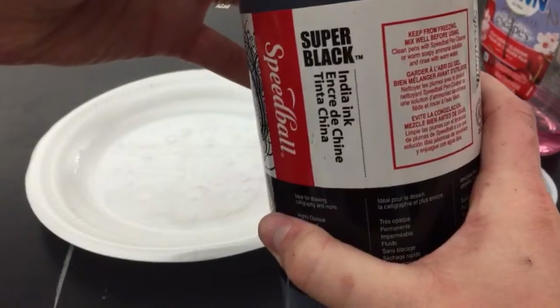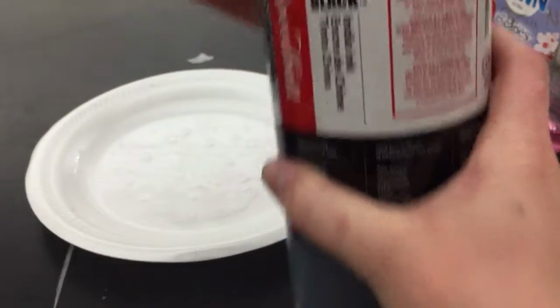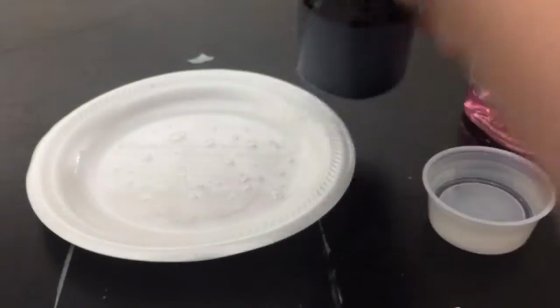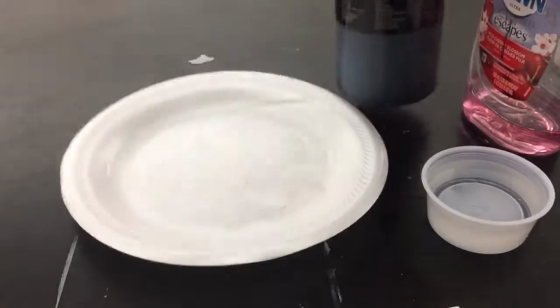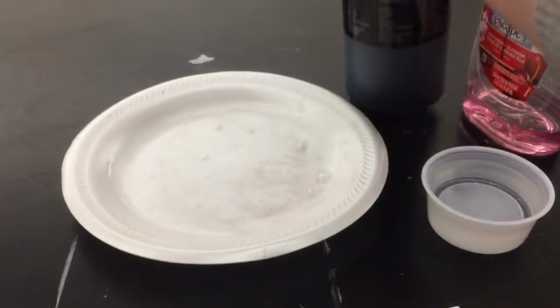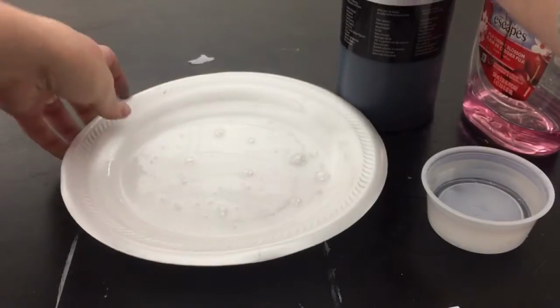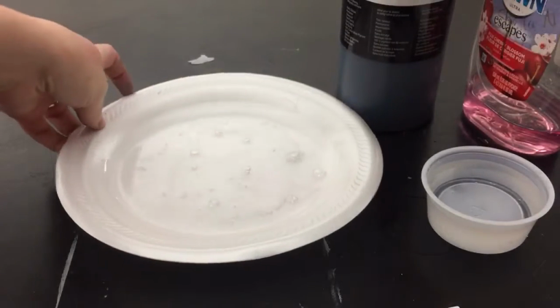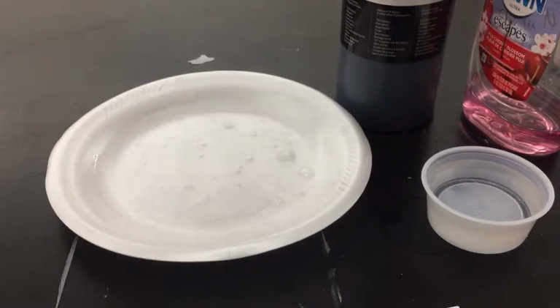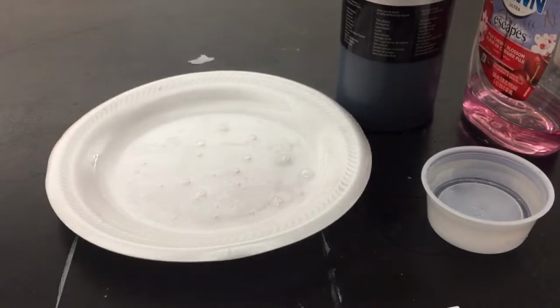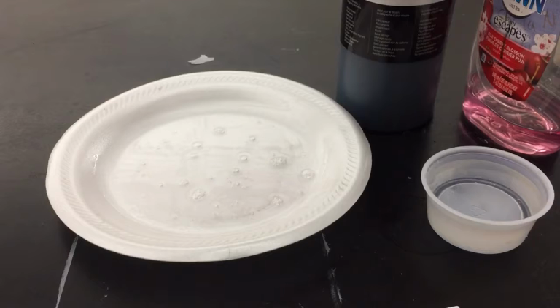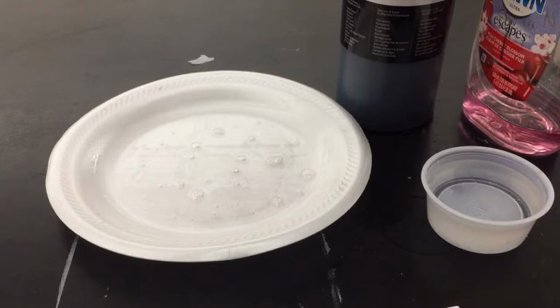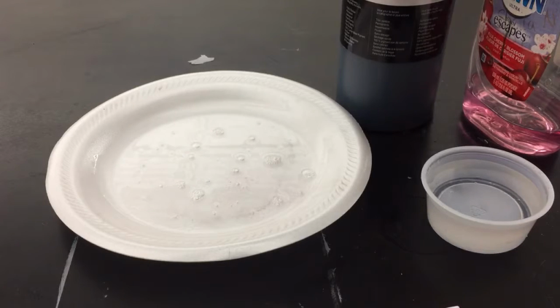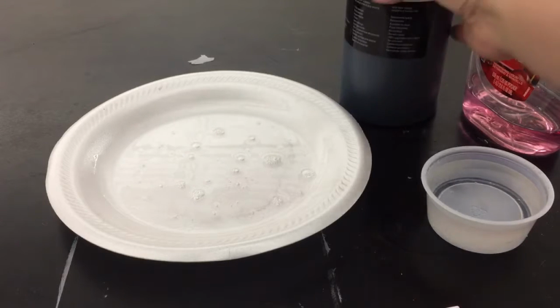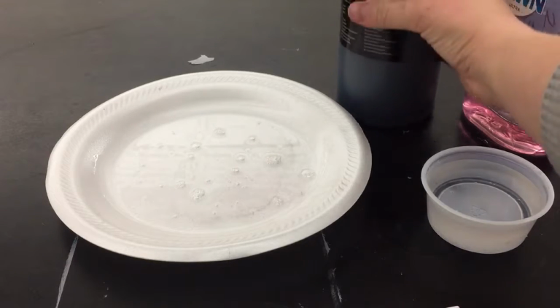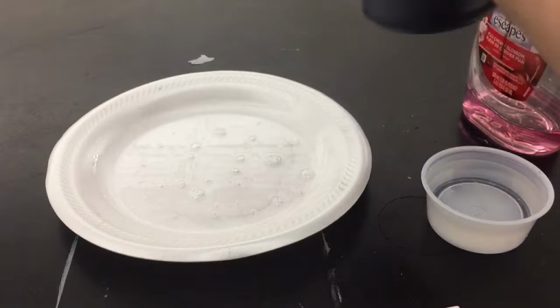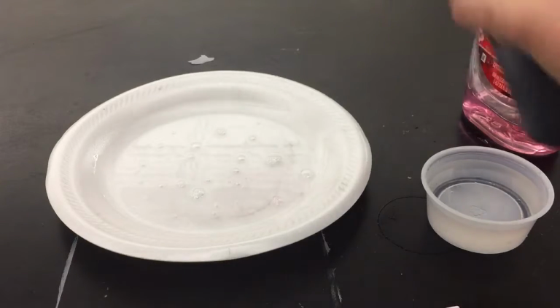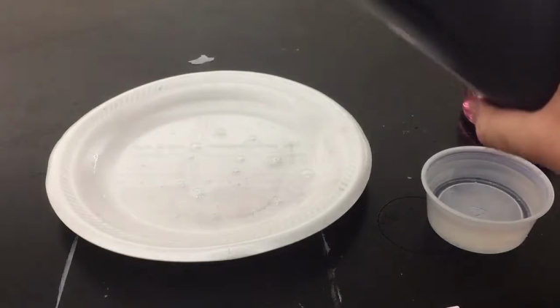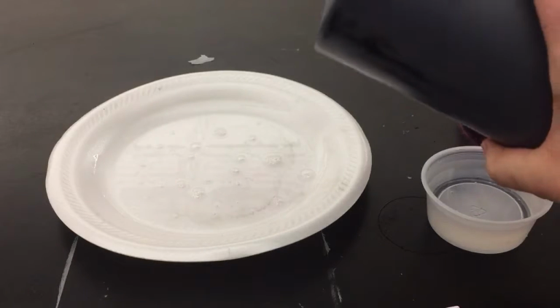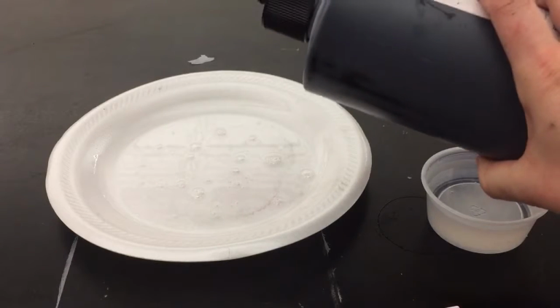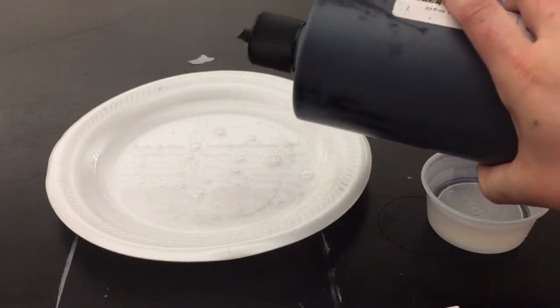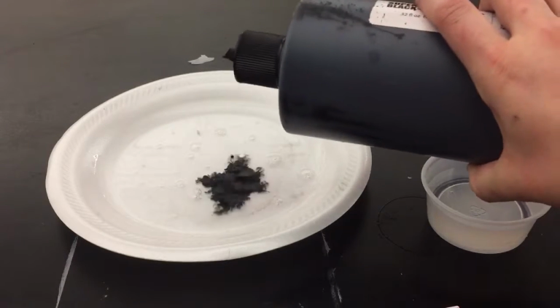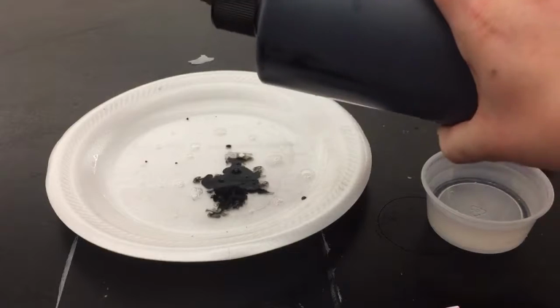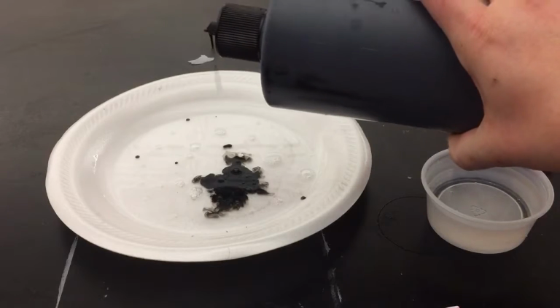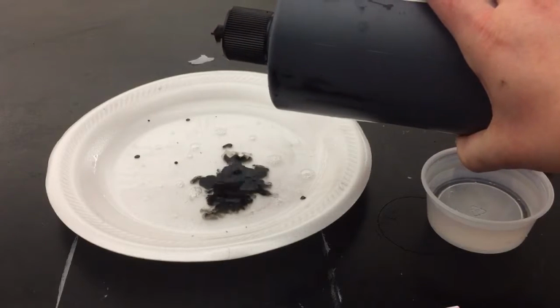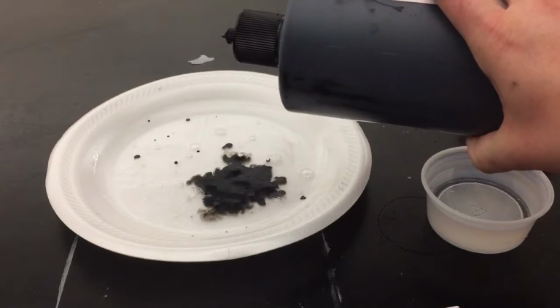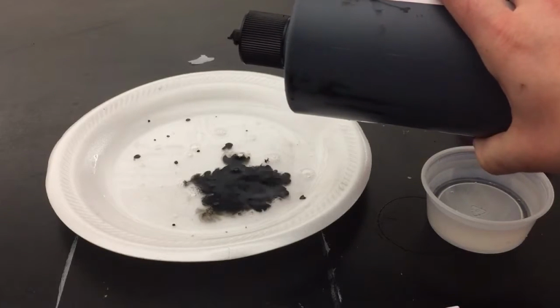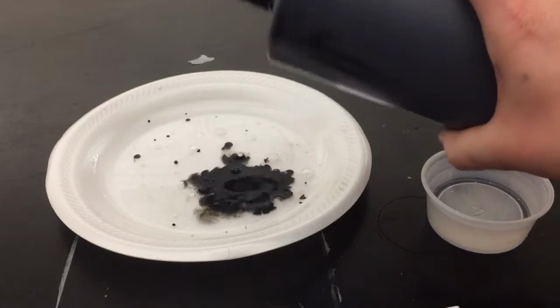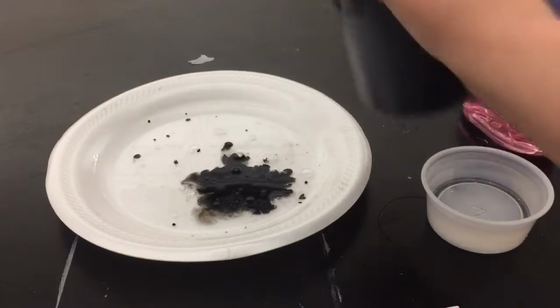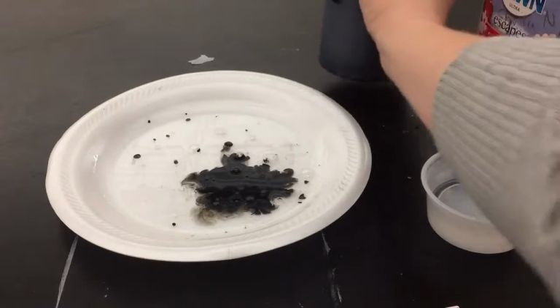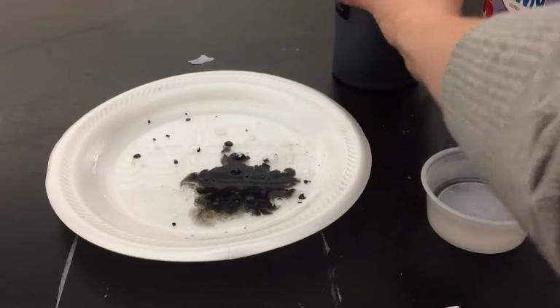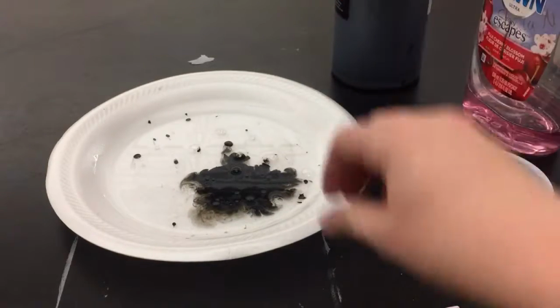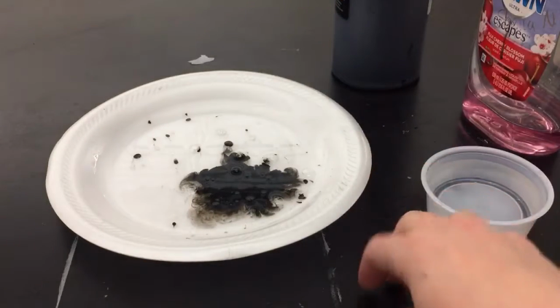India ink will stain your clothes very easily, so you might want to wear a paint apron while you're using this so that you don't get any ink on yourself.